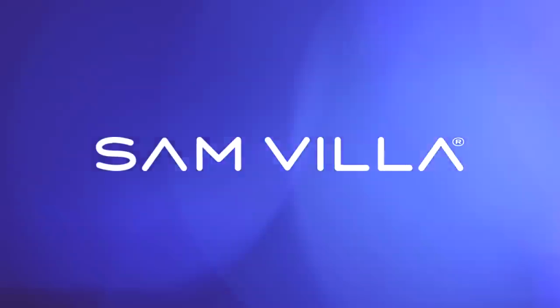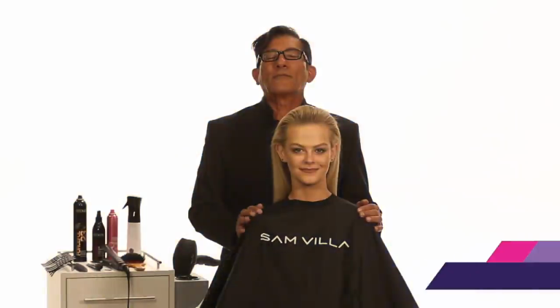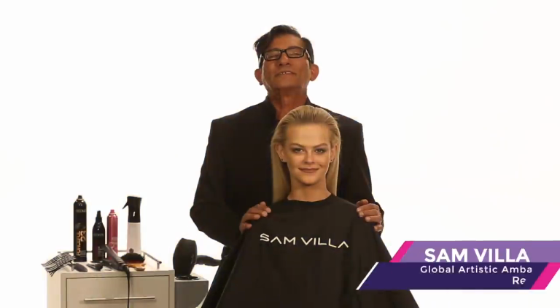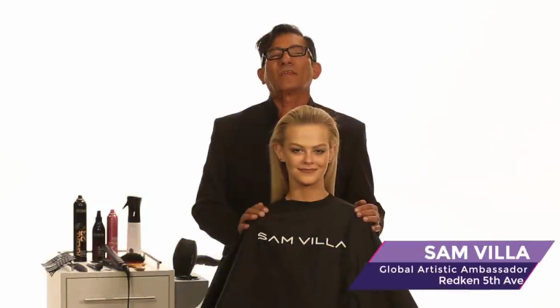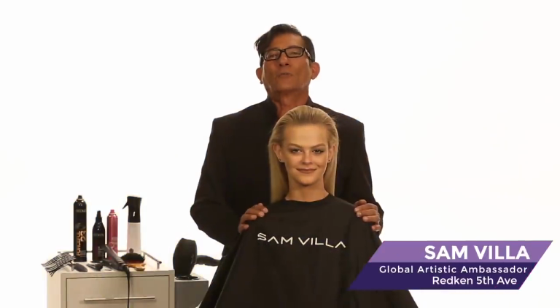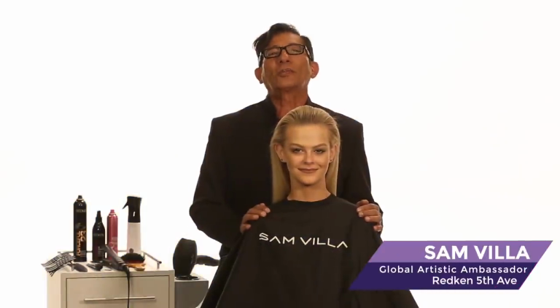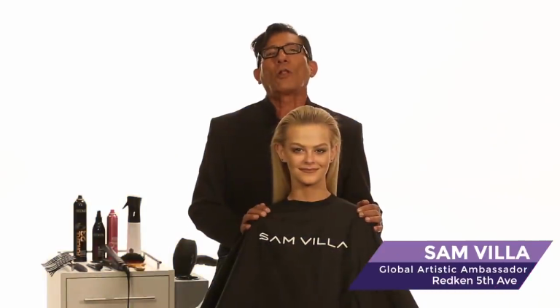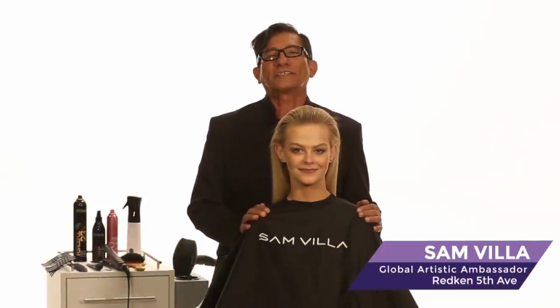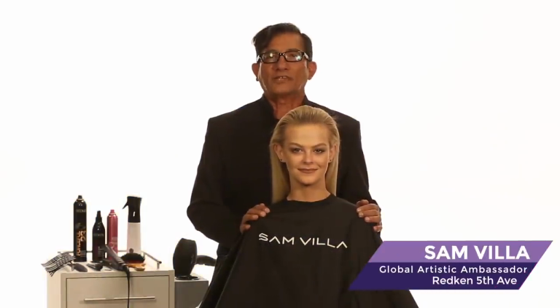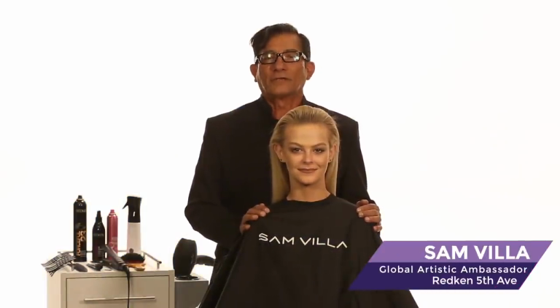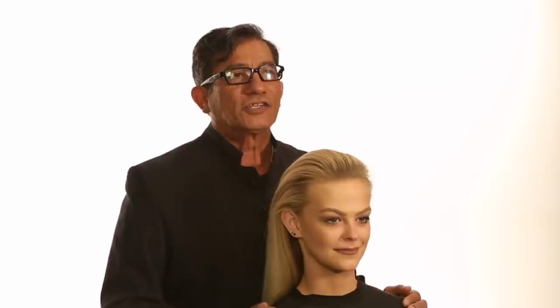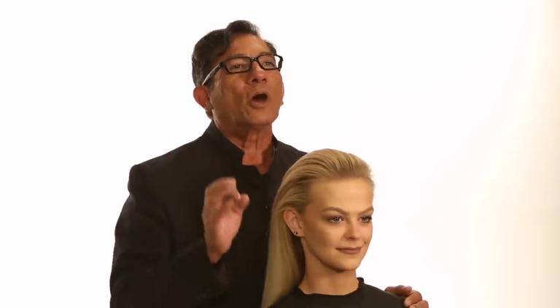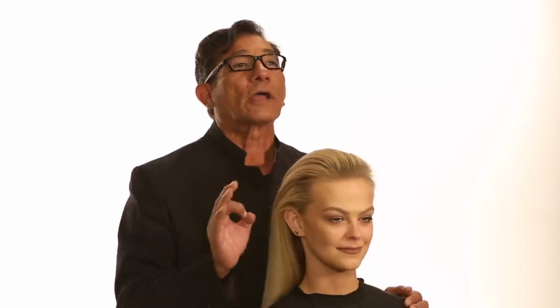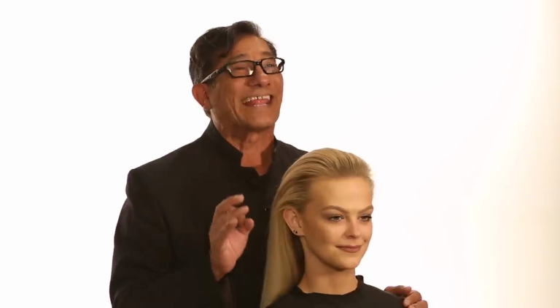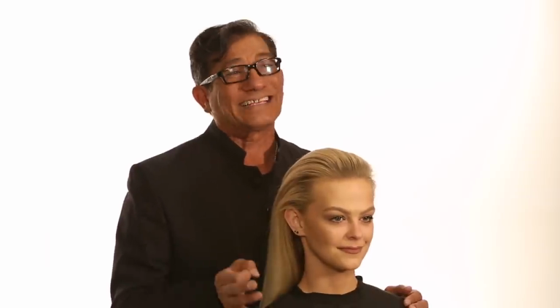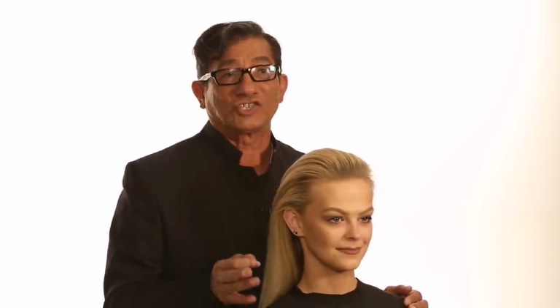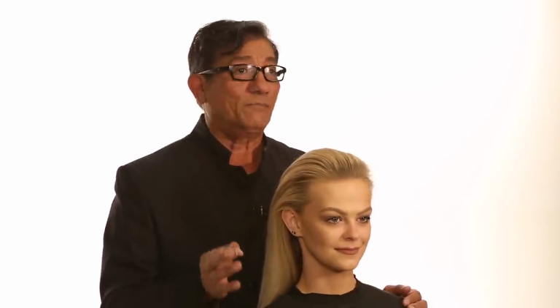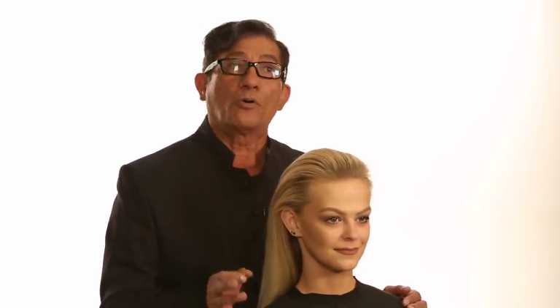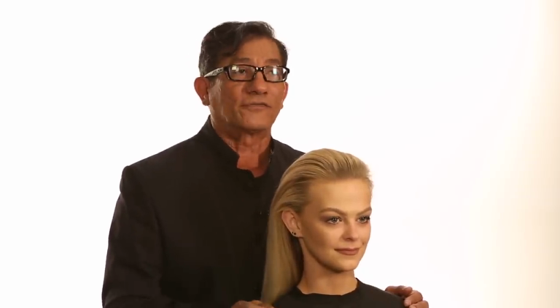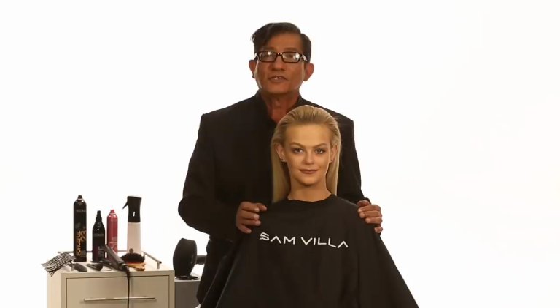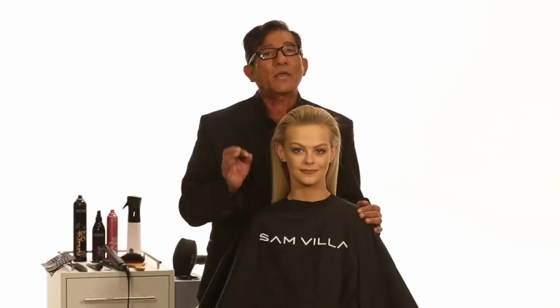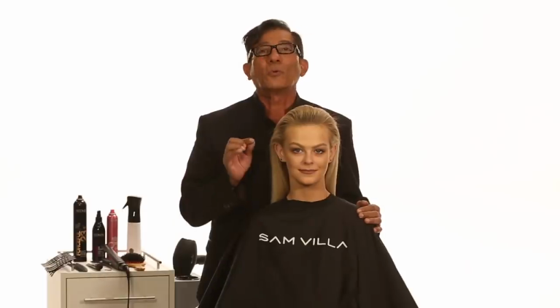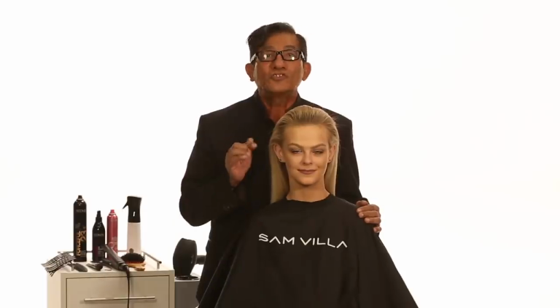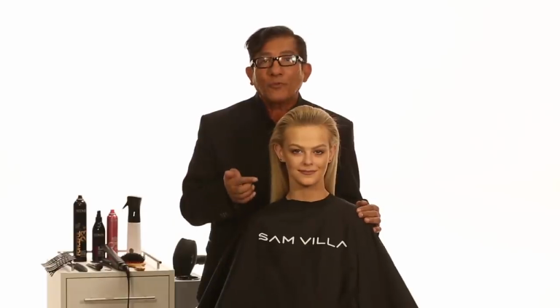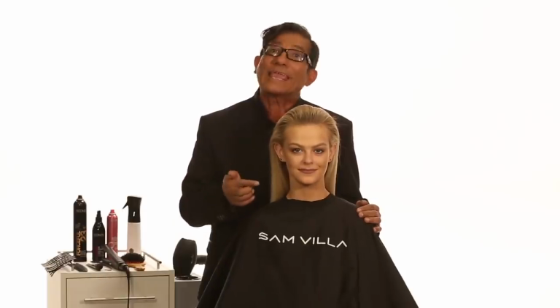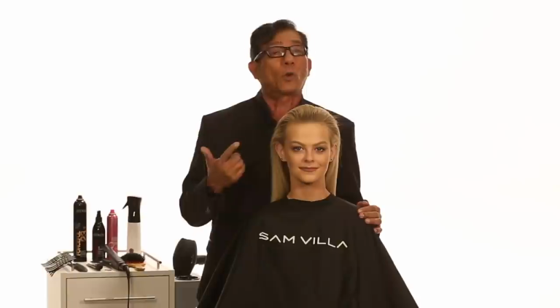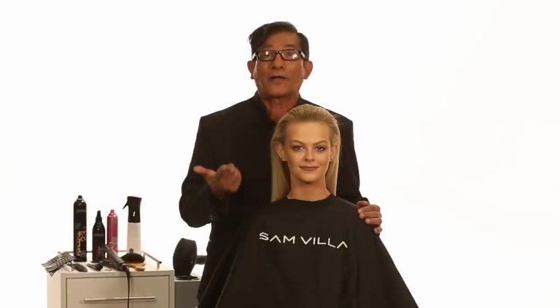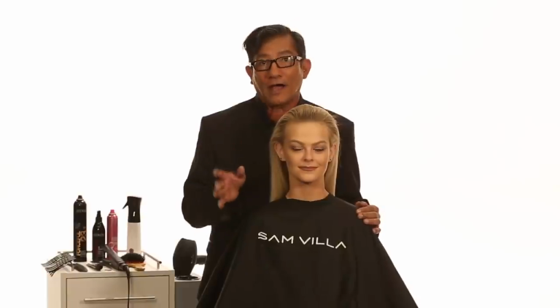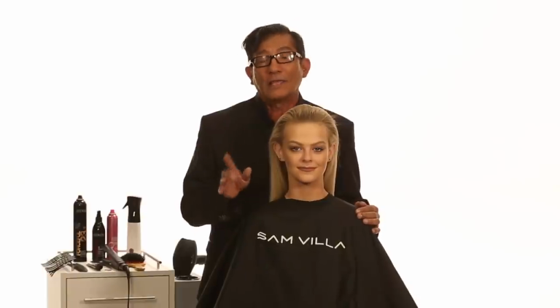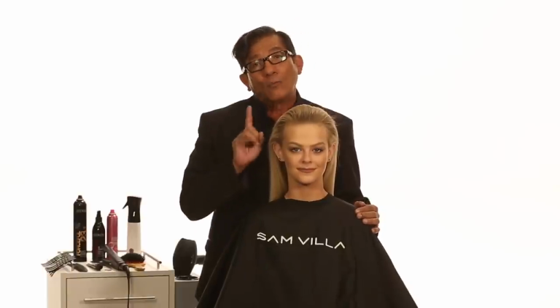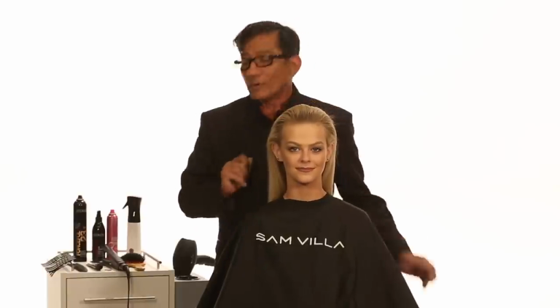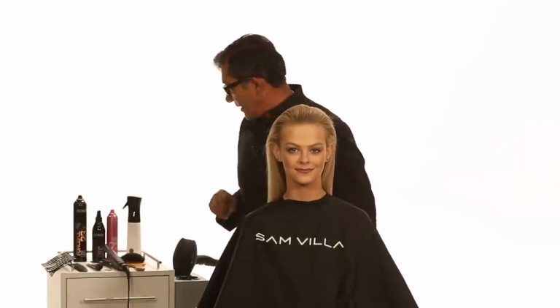Hi my friends, Sam Villa, Redken Global Artistic Ambassador. Today I want to talk about elastics and just simple ponytails. Sometimes the most simple thing can require time. Watch what I'm talking about.